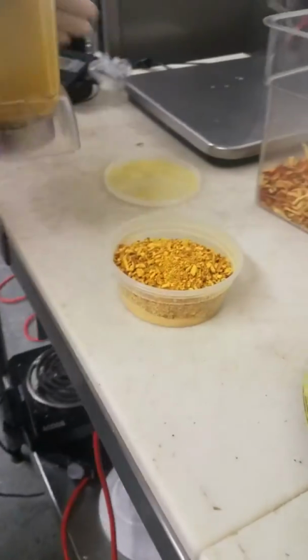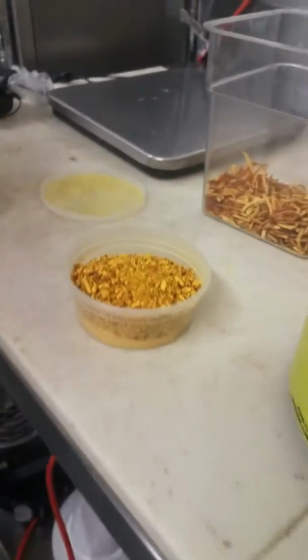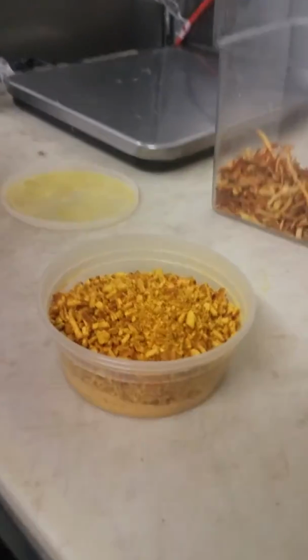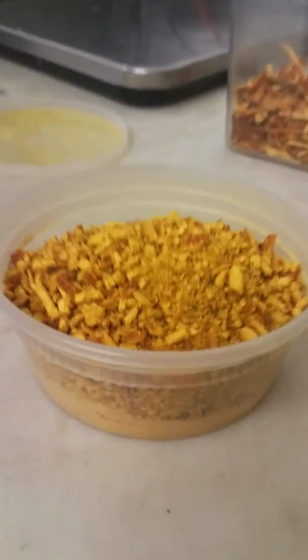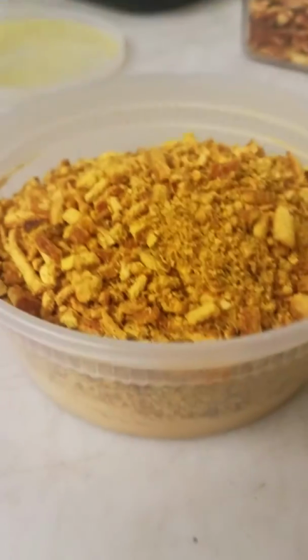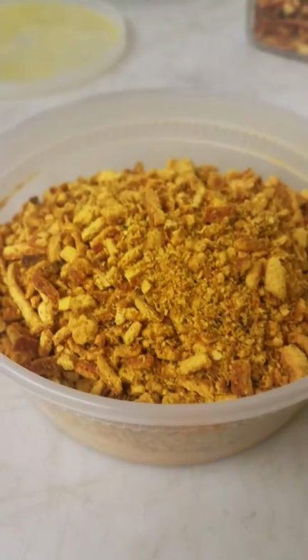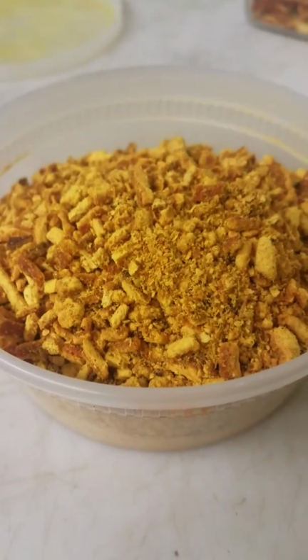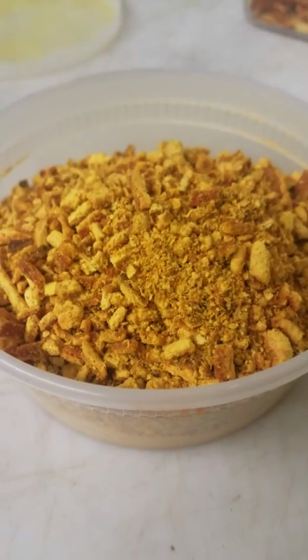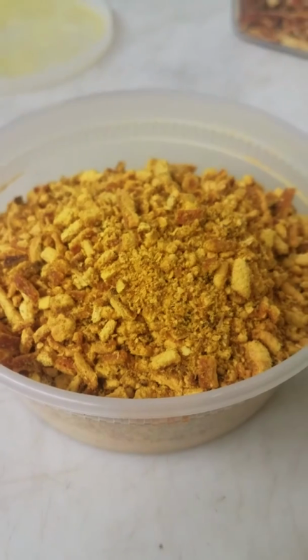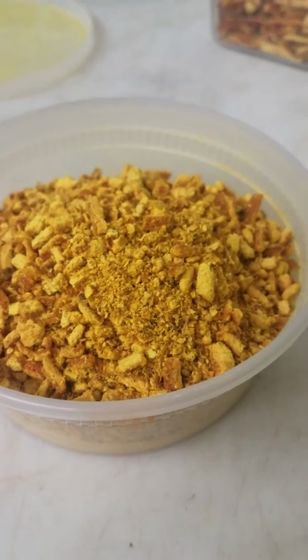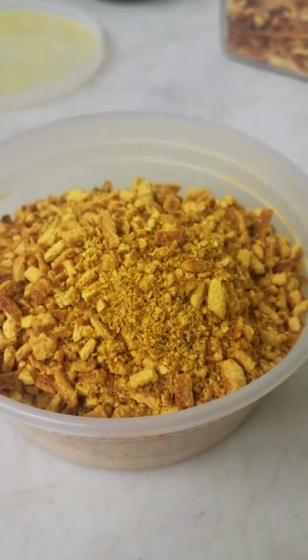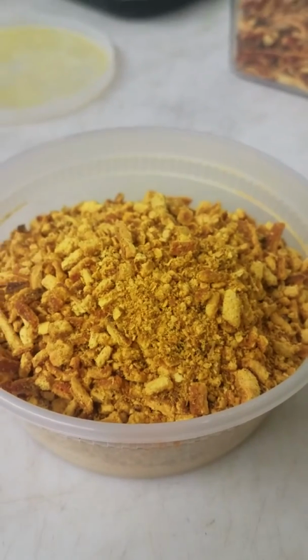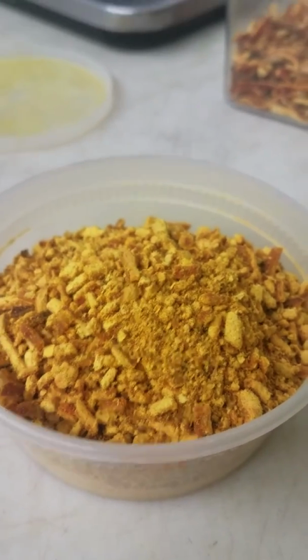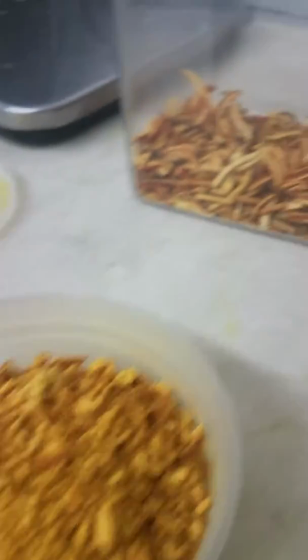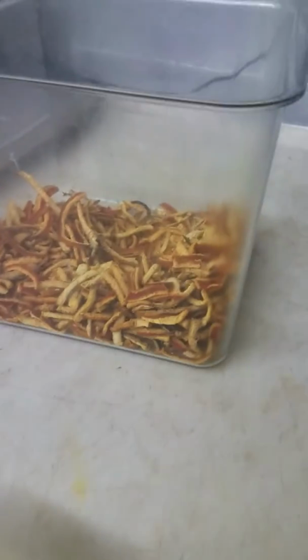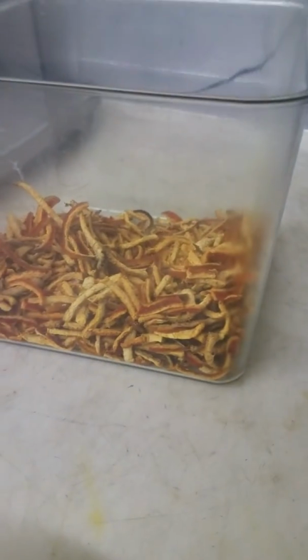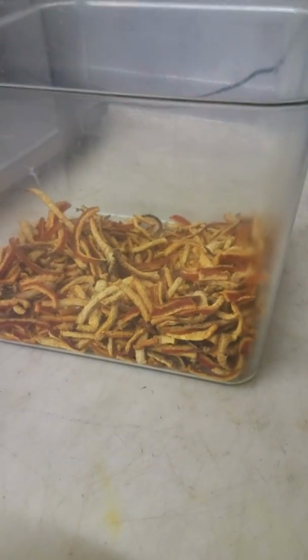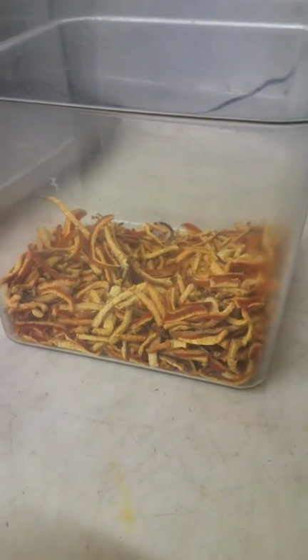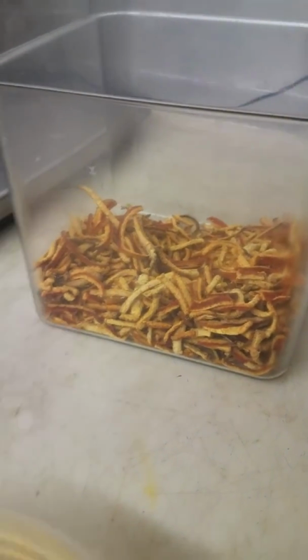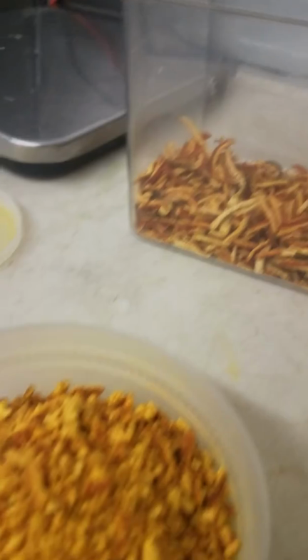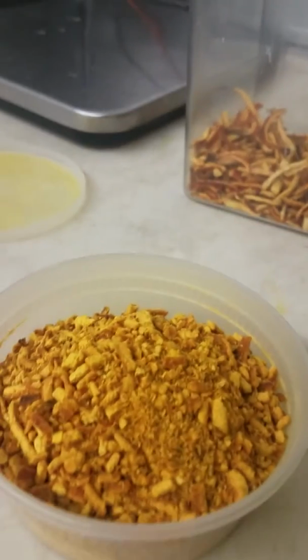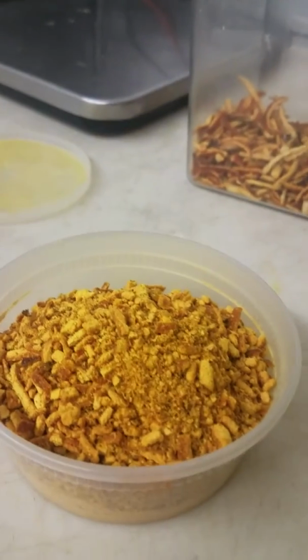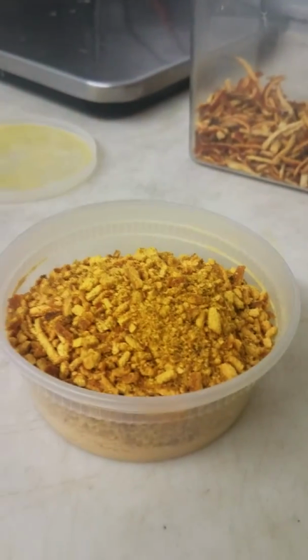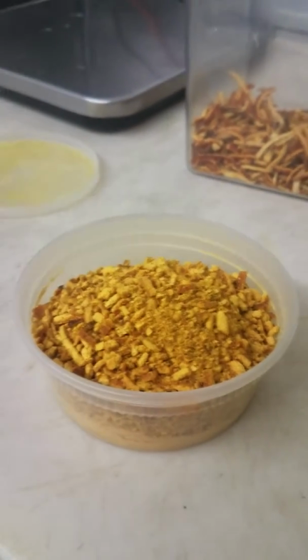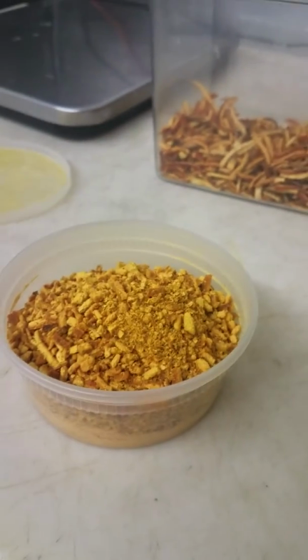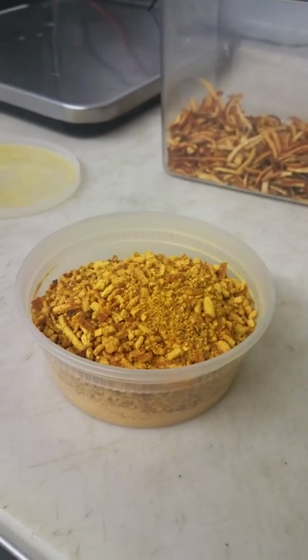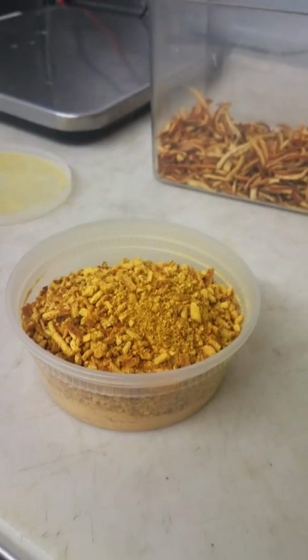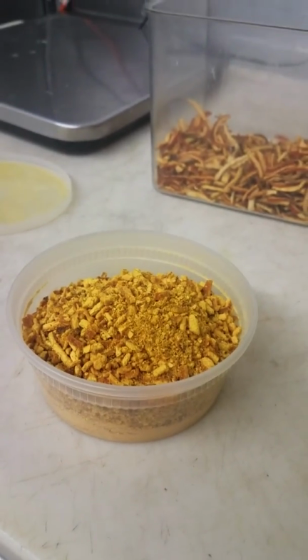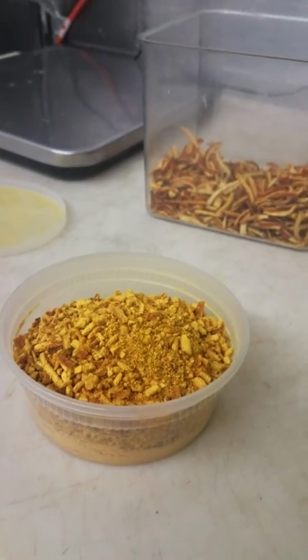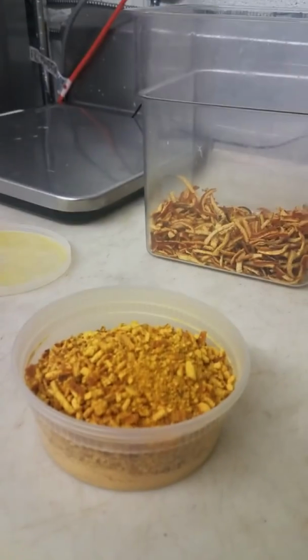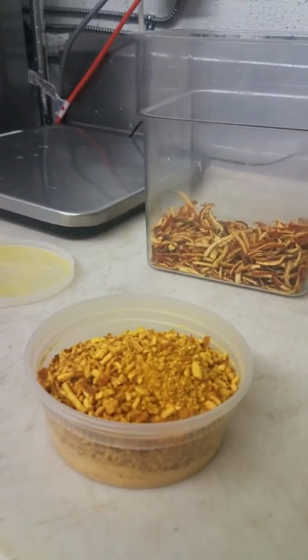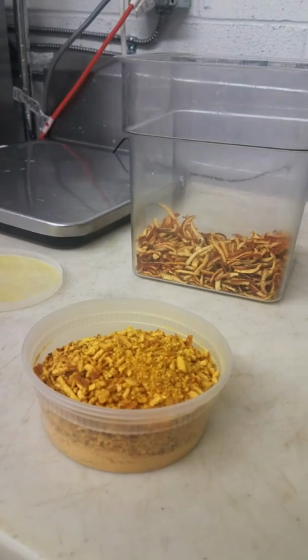Okay, and there you have it. So we have fresh ground clementine. We have a couple that we'll use for the top. Pretty simple, pretty basic fresh ingredients. Thanks again for watching.